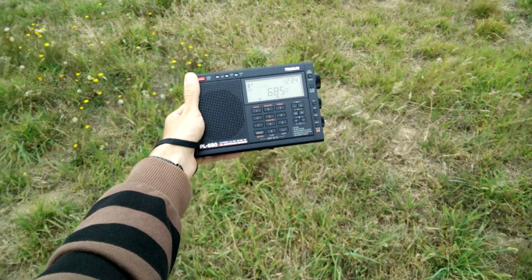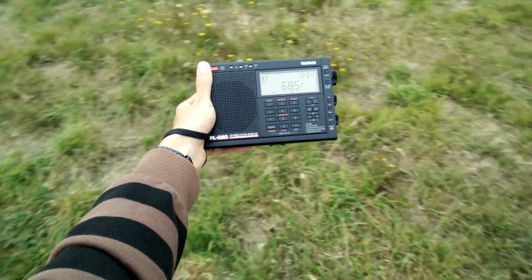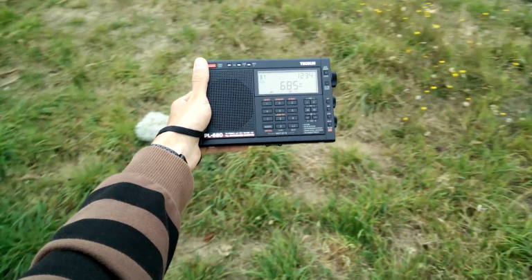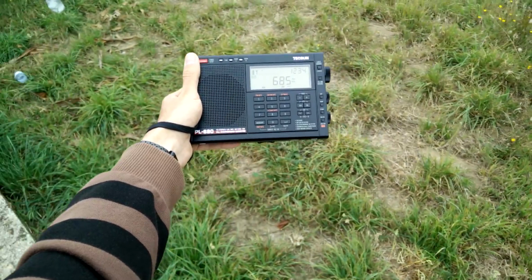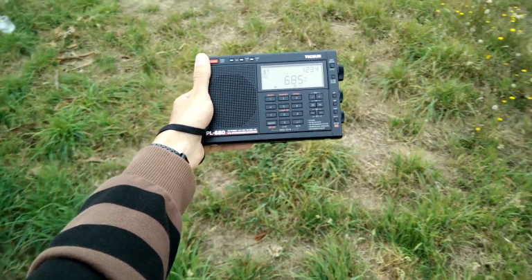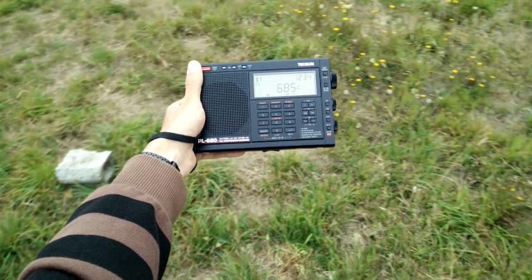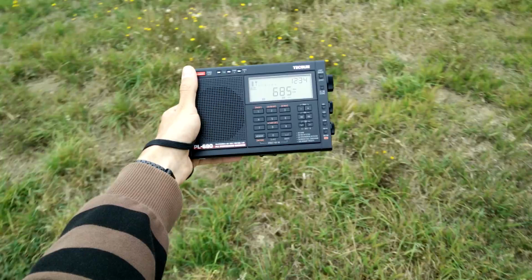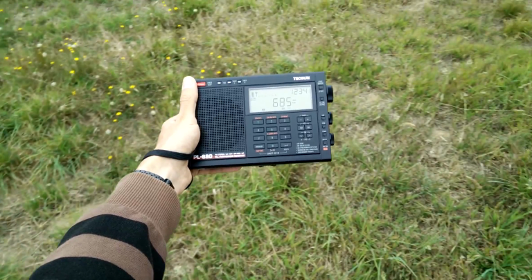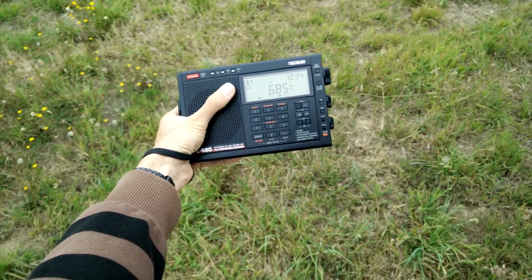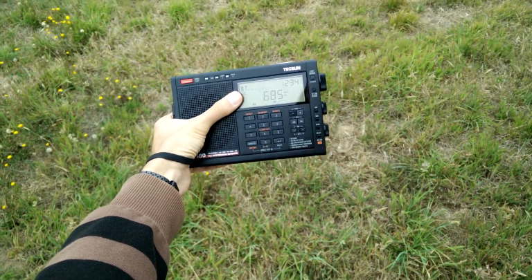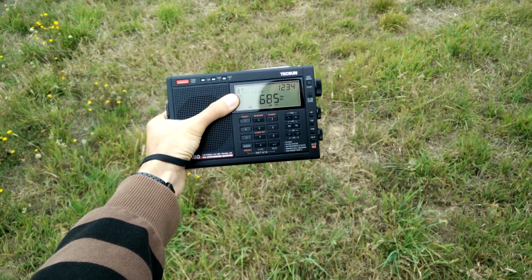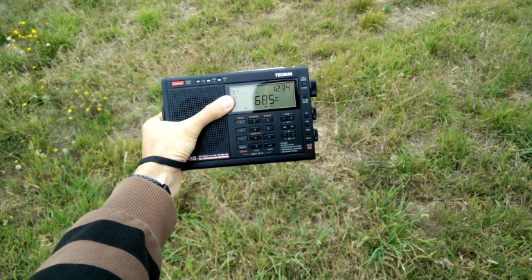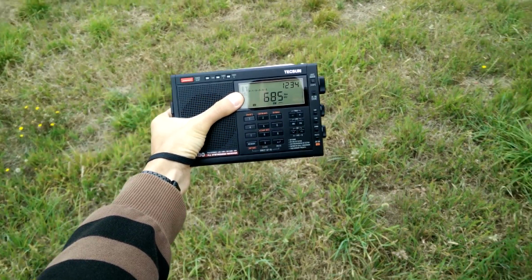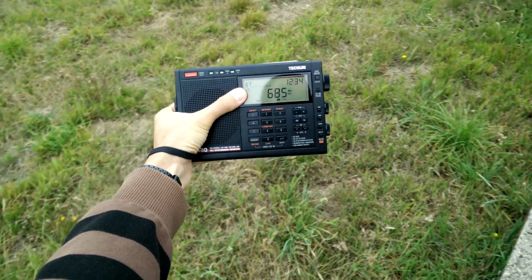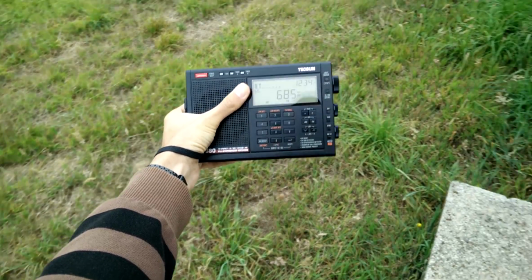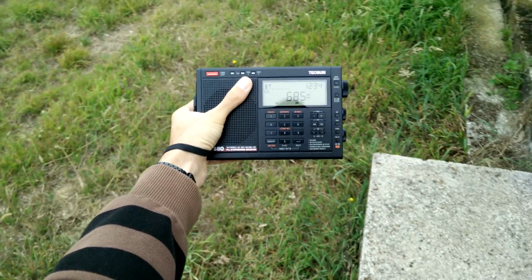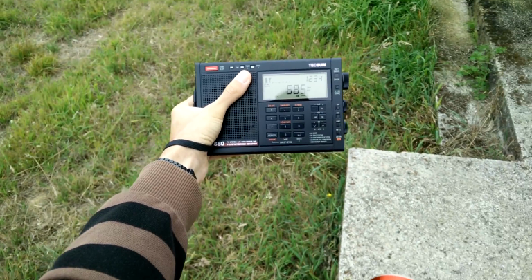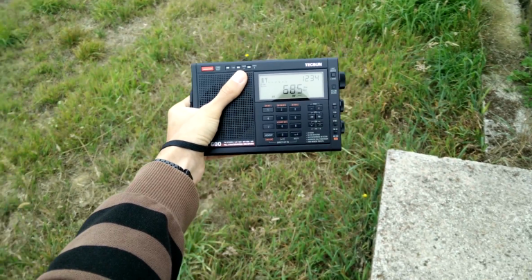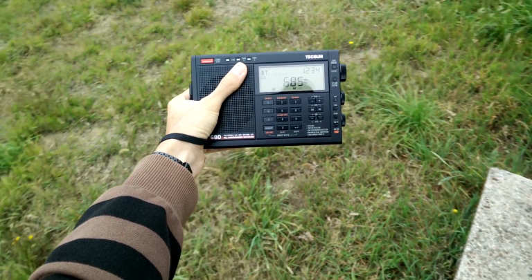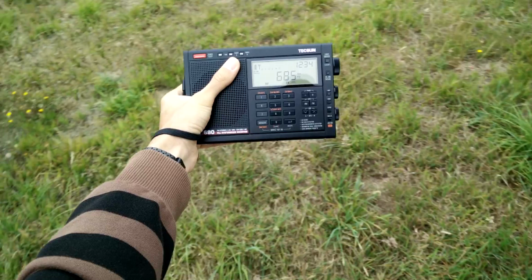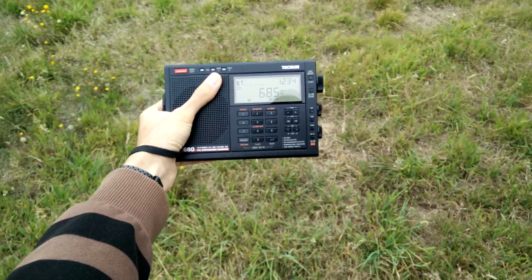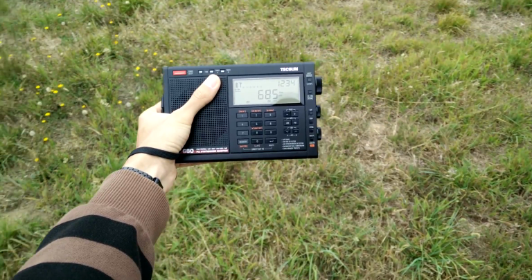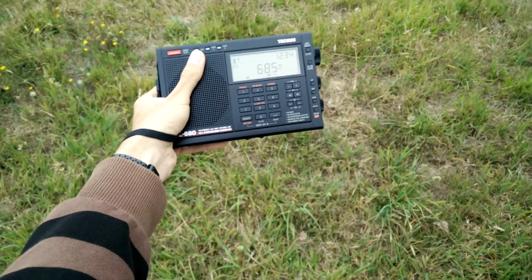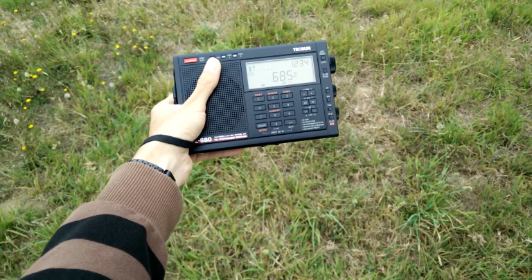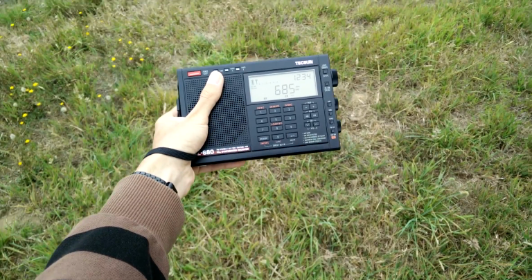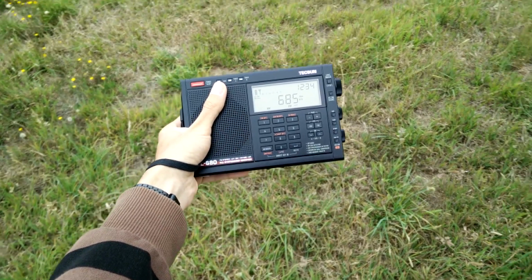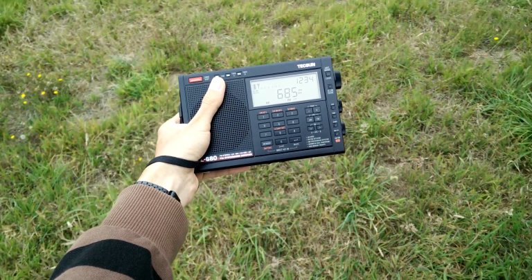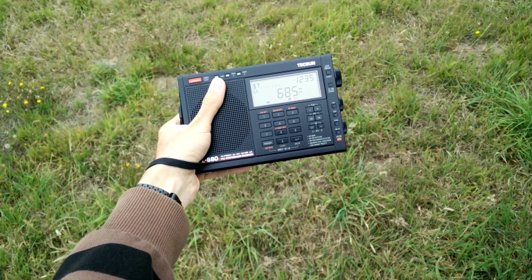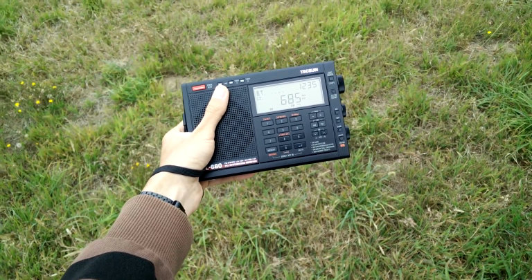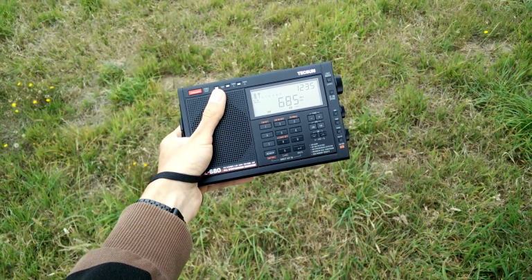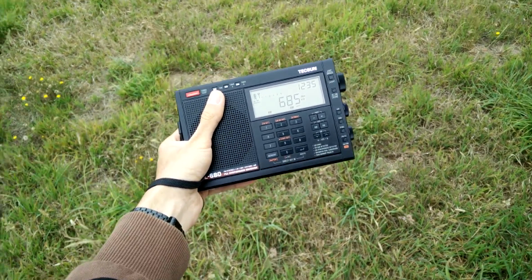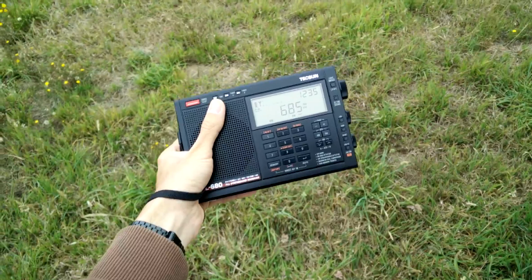As you can see, I get nothing. Also the signal strength — nothing. Nothing we can hear.